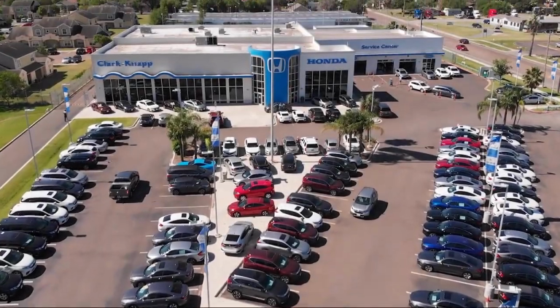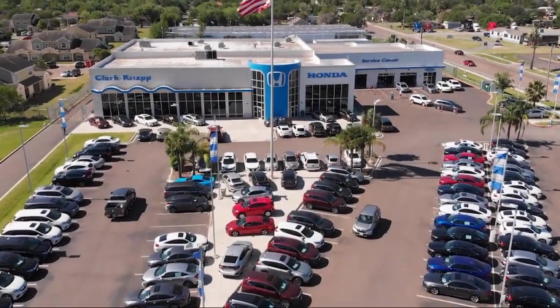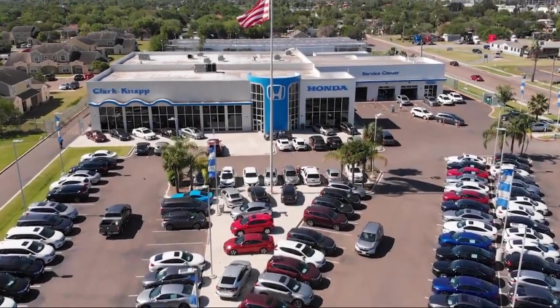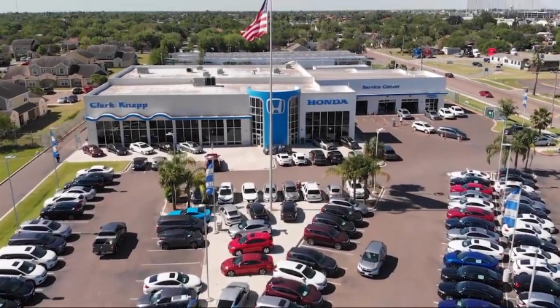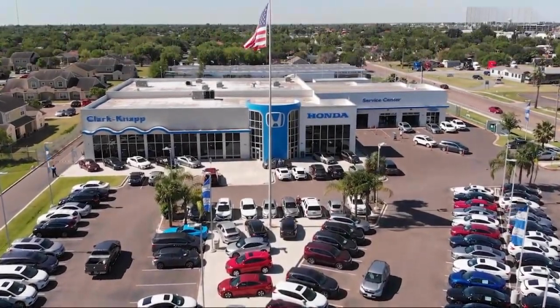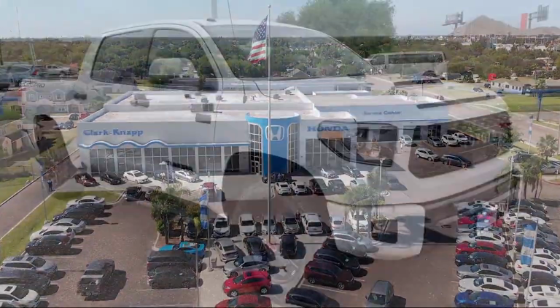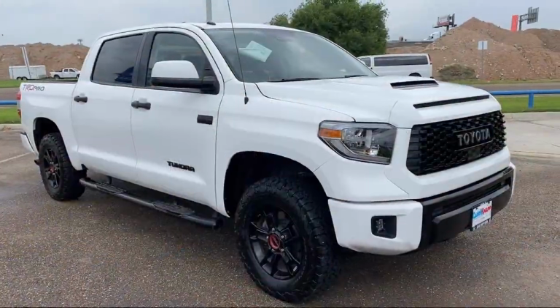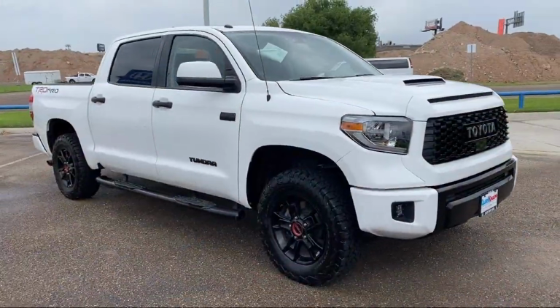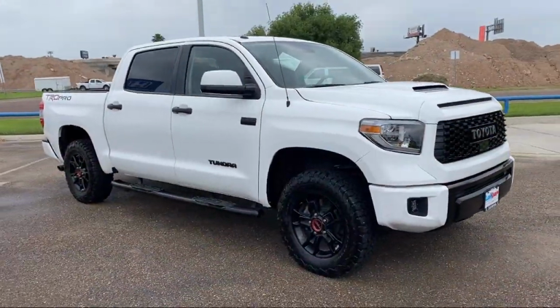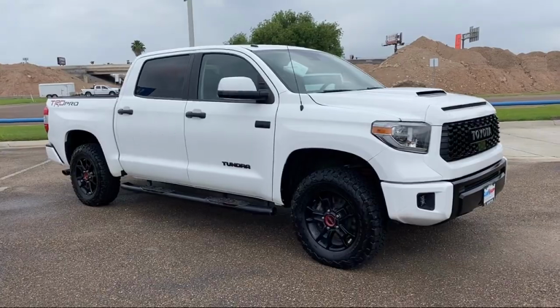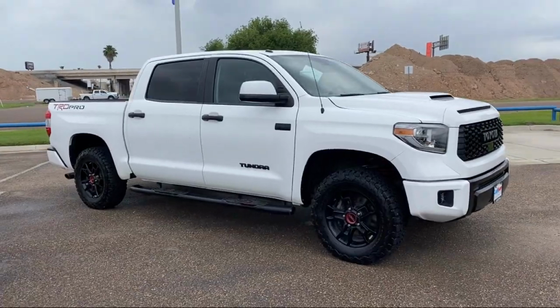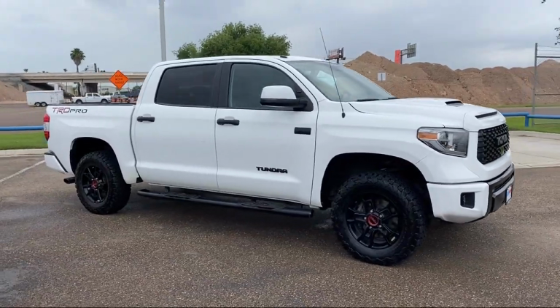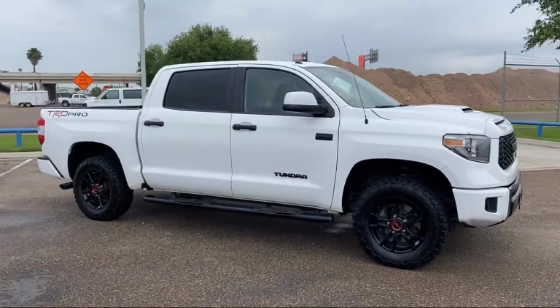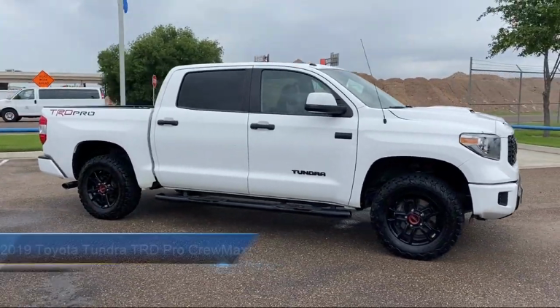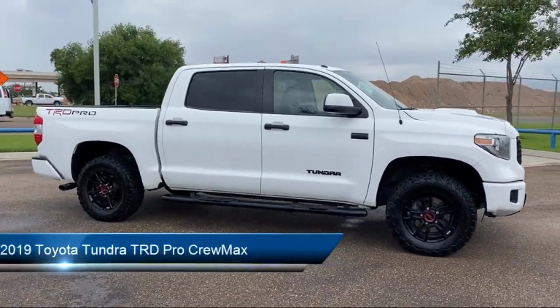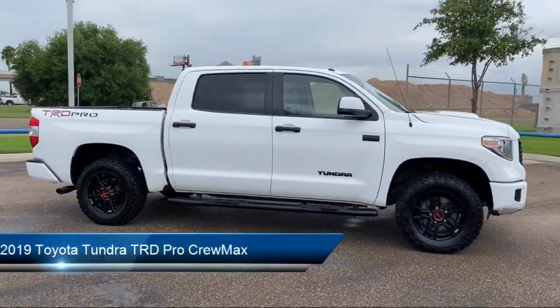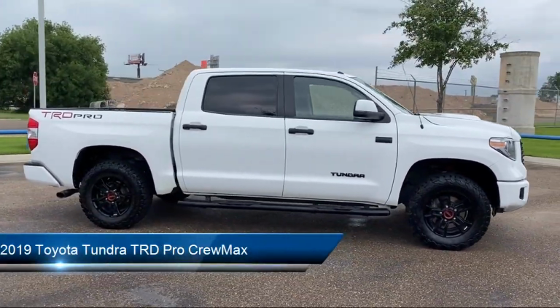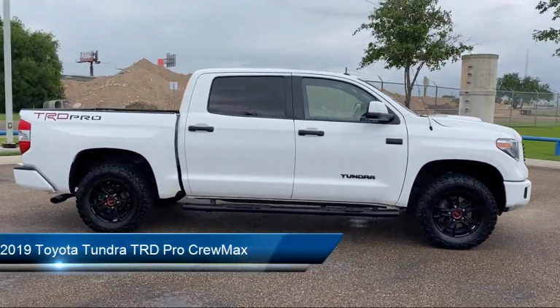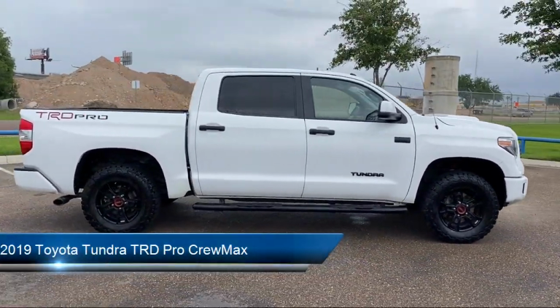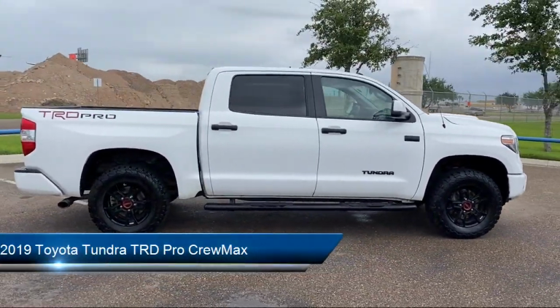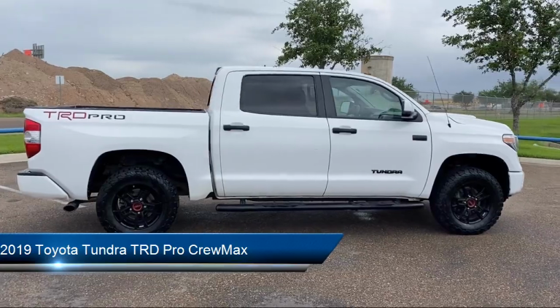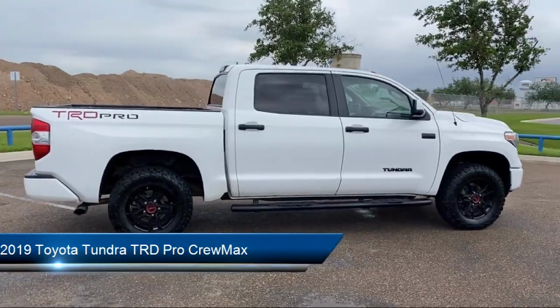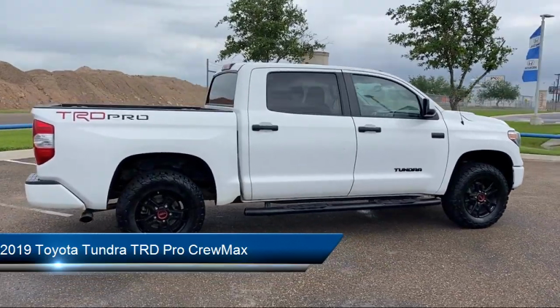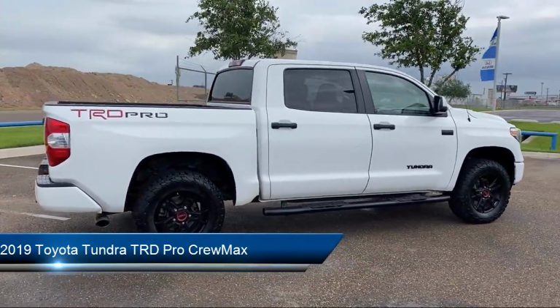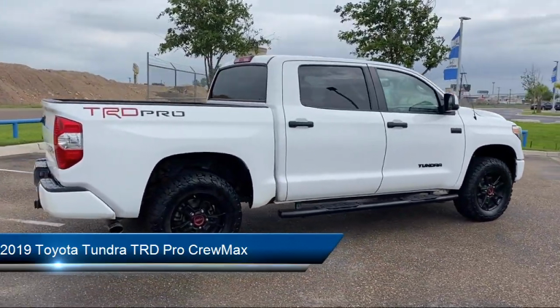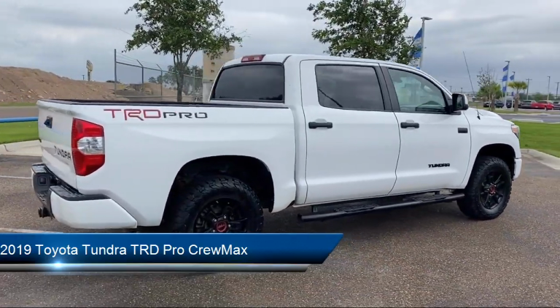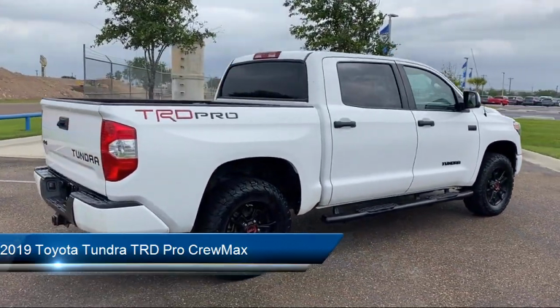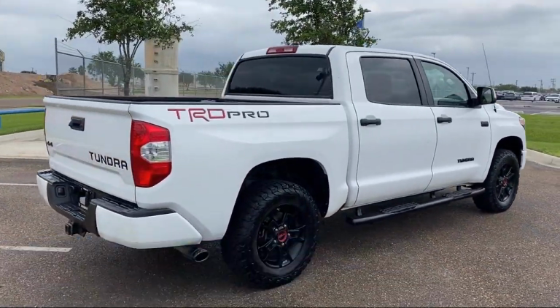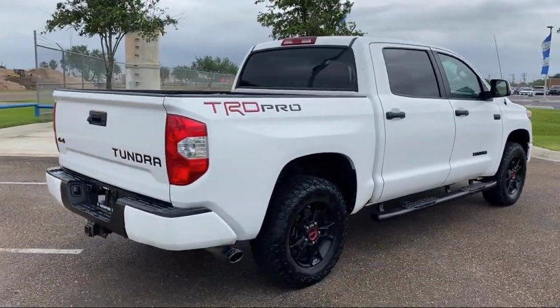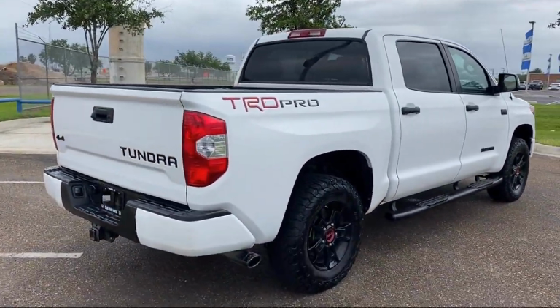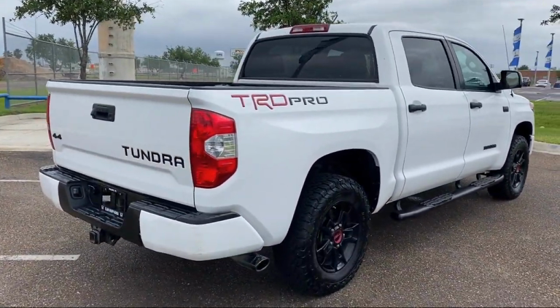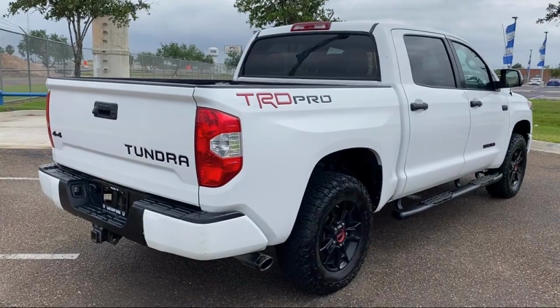Welcome to Clark Knapp Honda, and here's a look at another one of our great vehicles from our inventory. It comes equipped with Navigation, Sirius XM Satellite Radio, Power Tilt and Slide Moon Roof with Sliding Sunshade, and Split Pull Down Rear Seat.